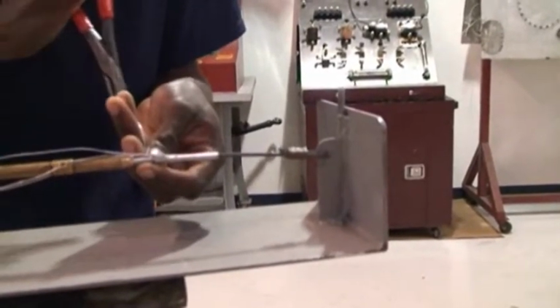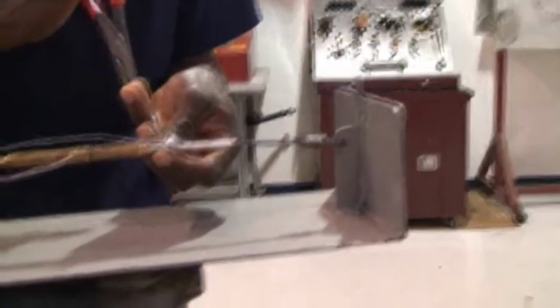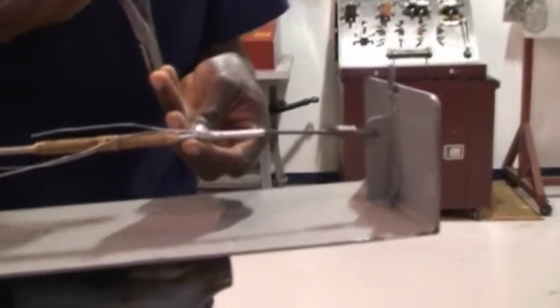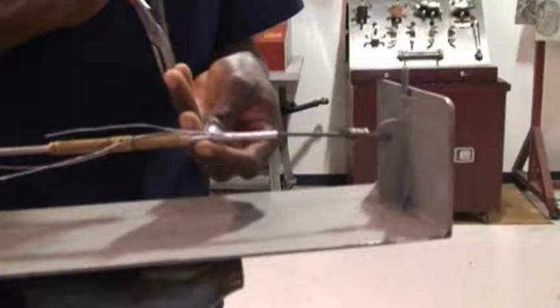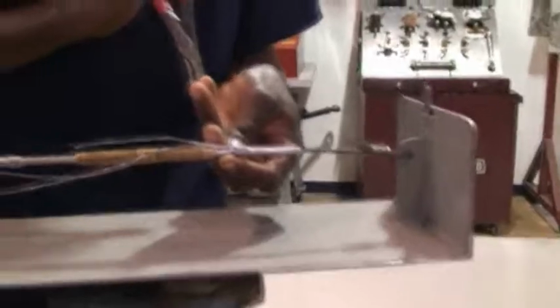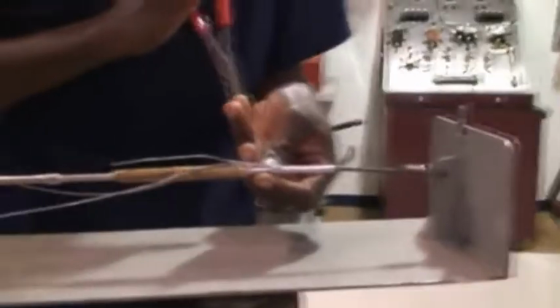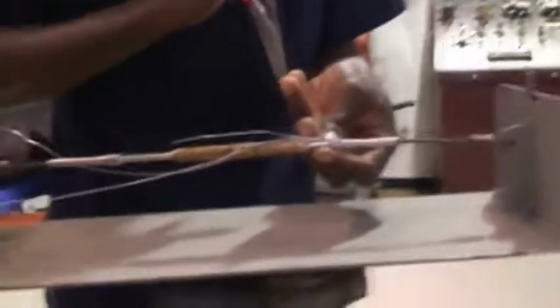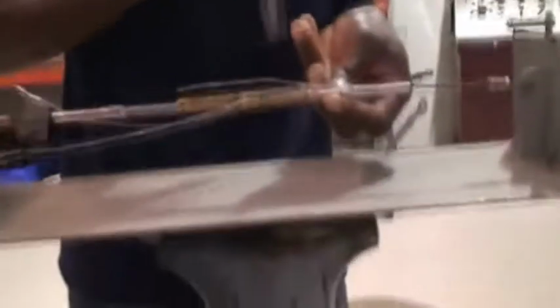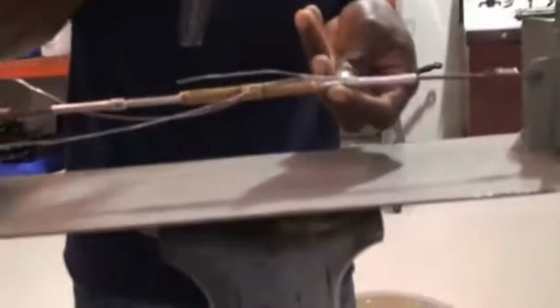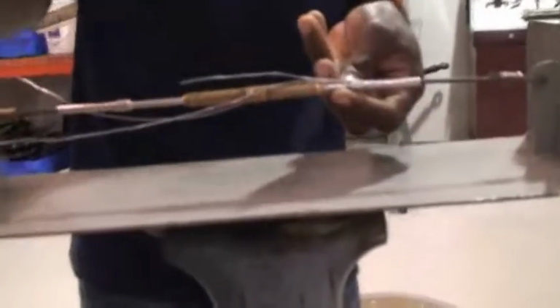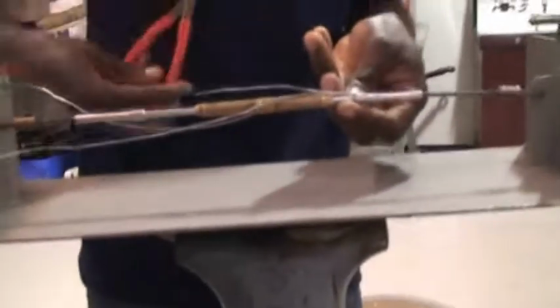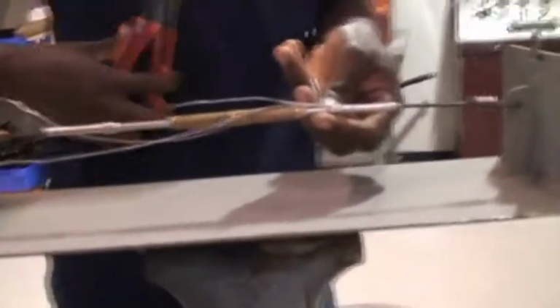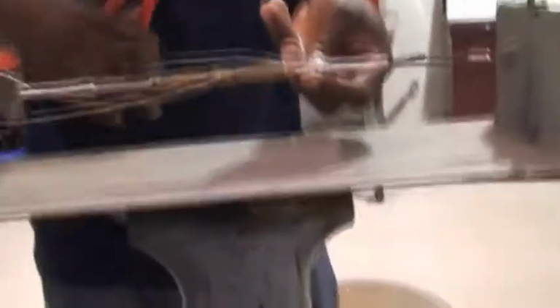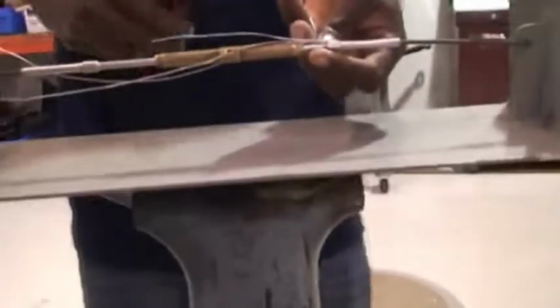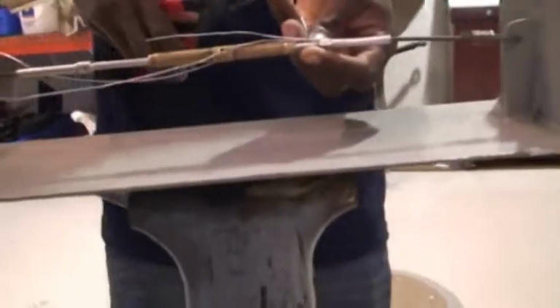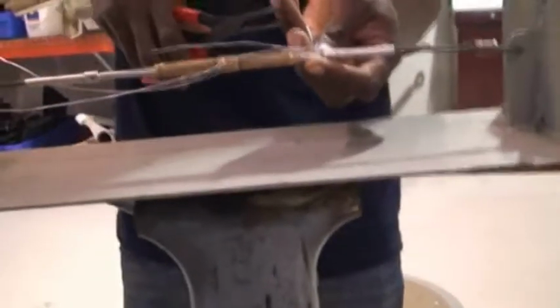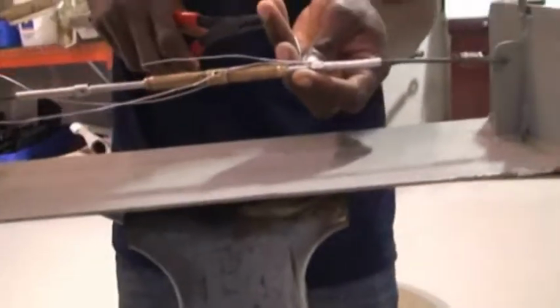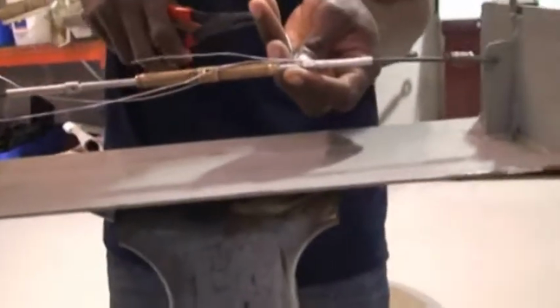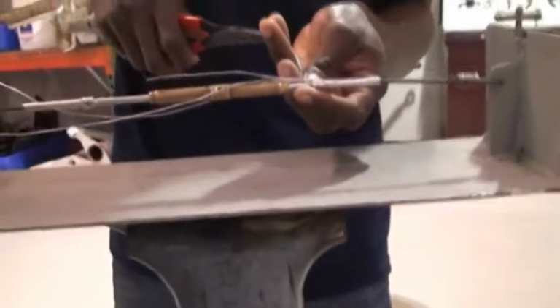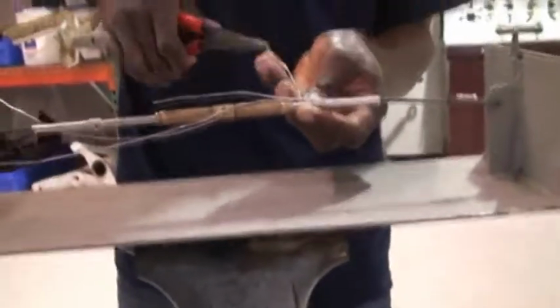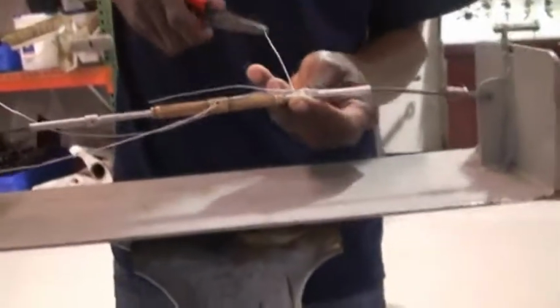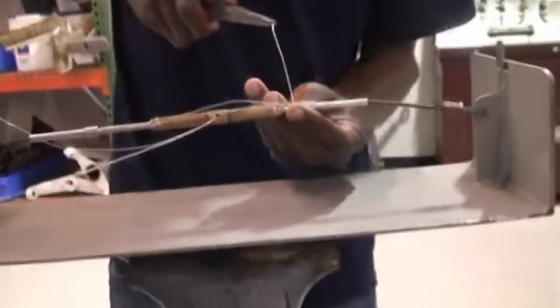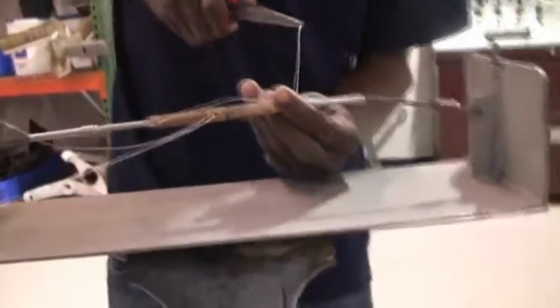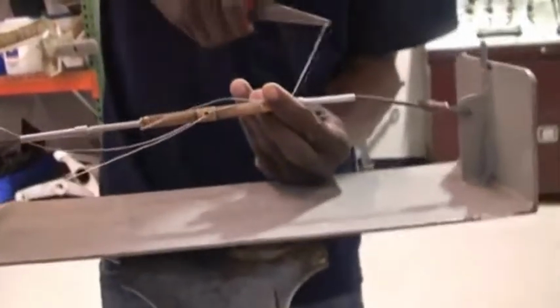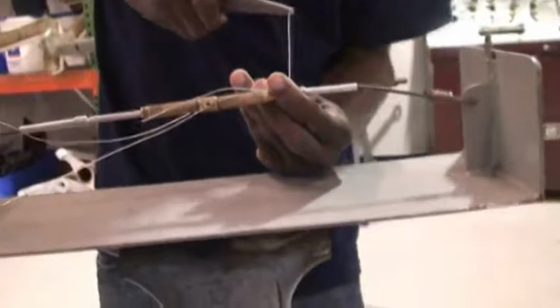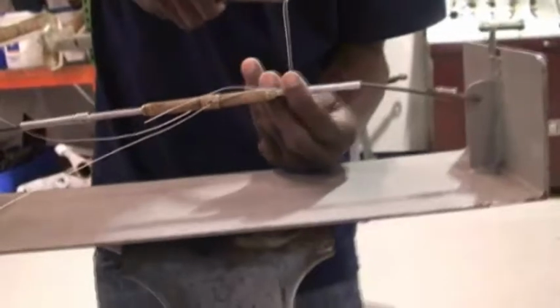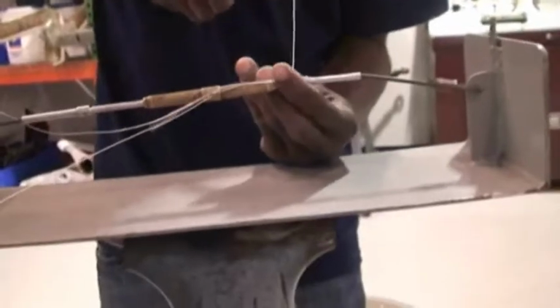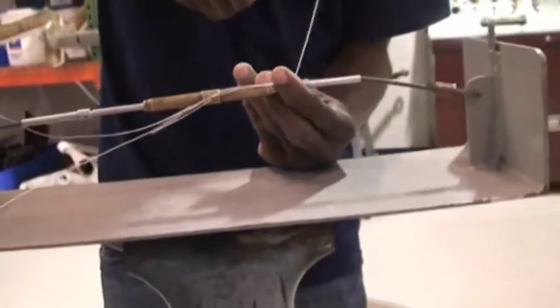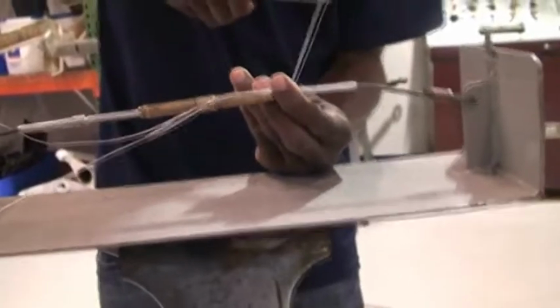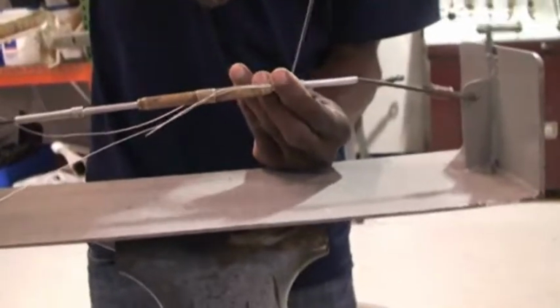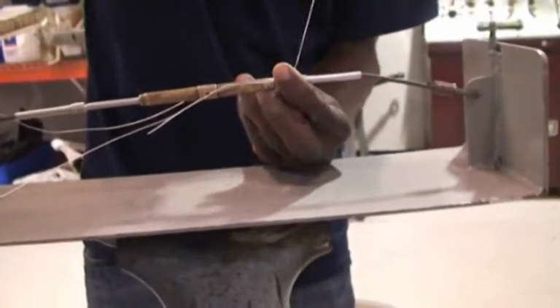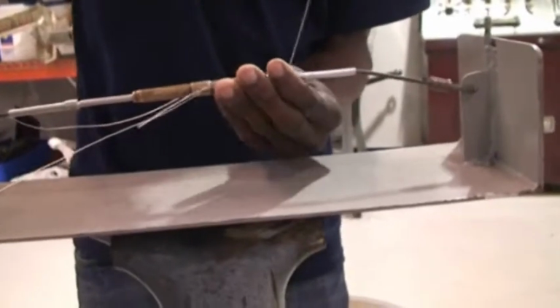We use this double wrap safety wiring for large turnbuckles, because some turnbuckles are large.